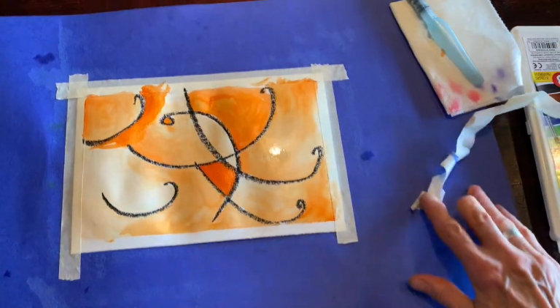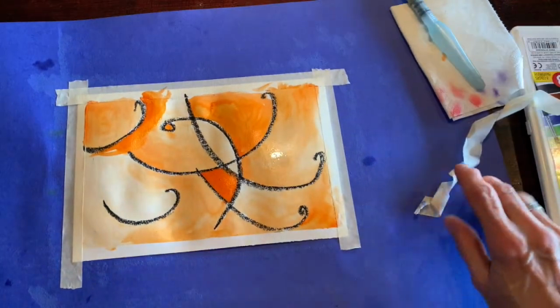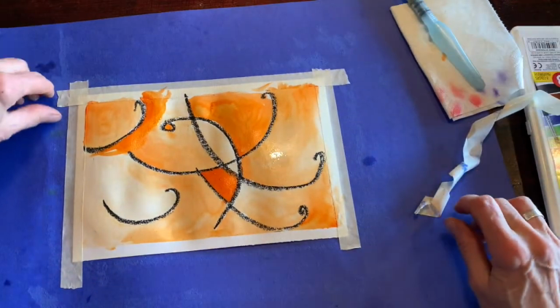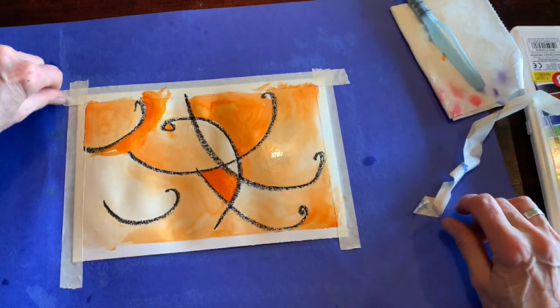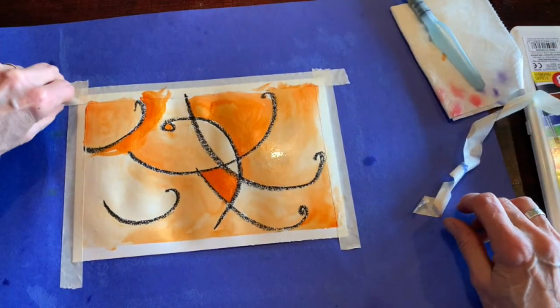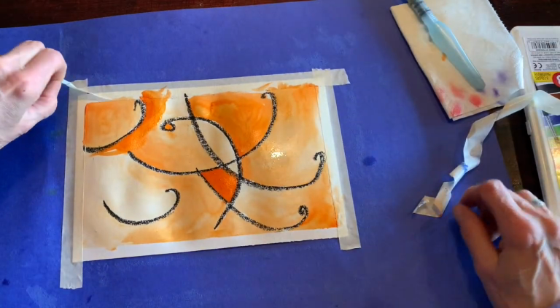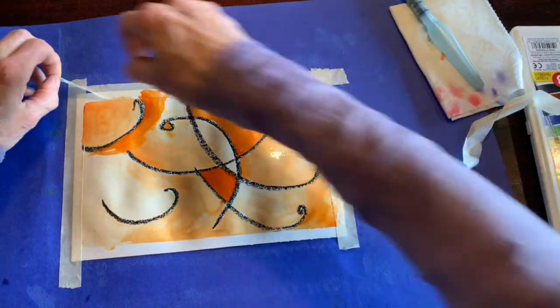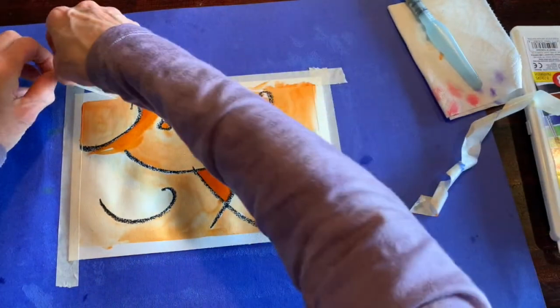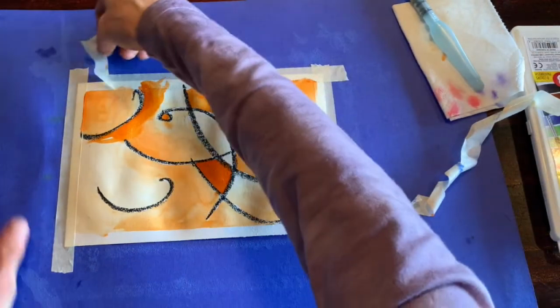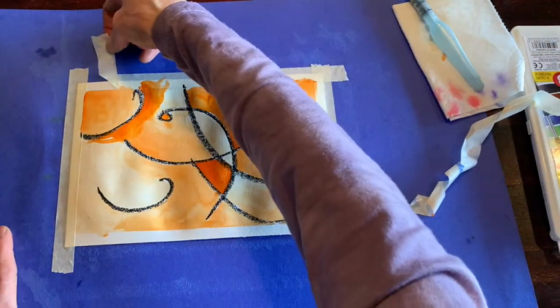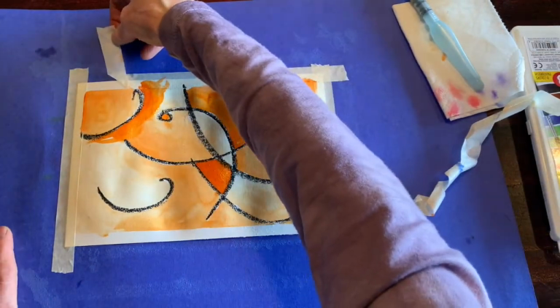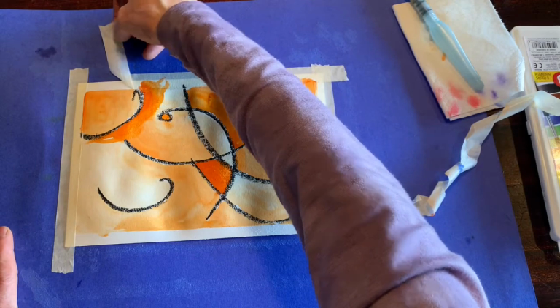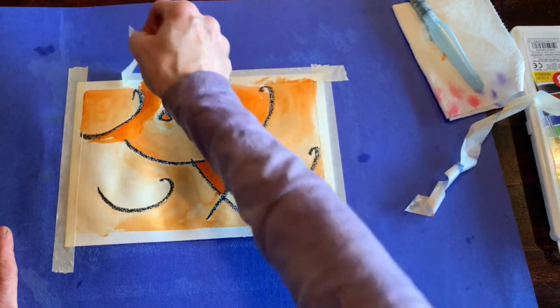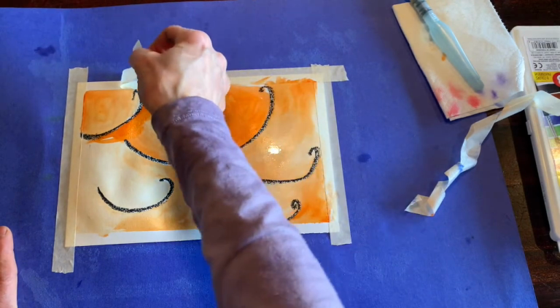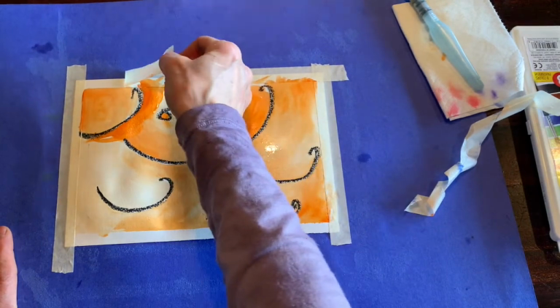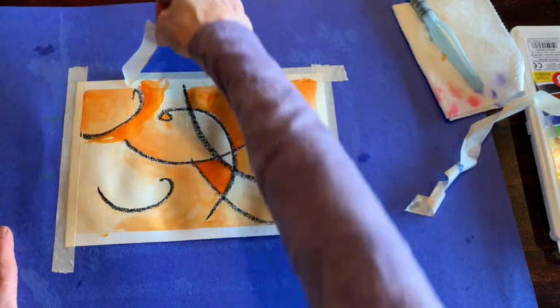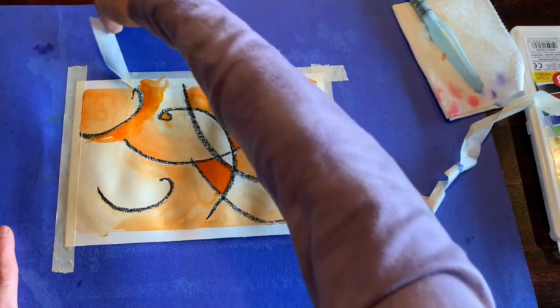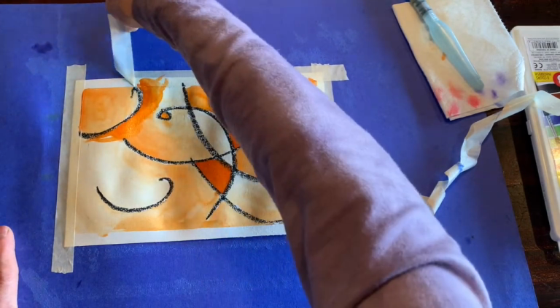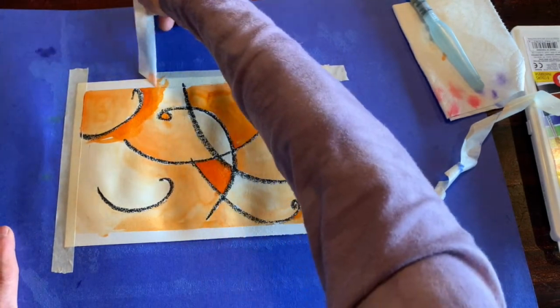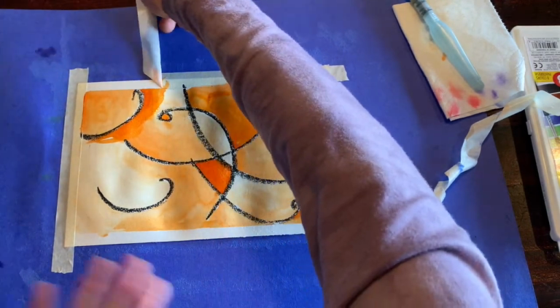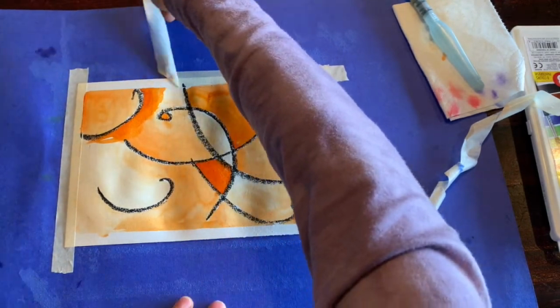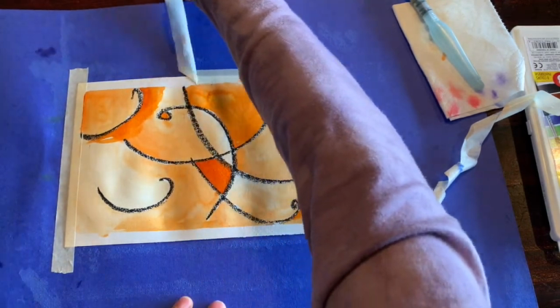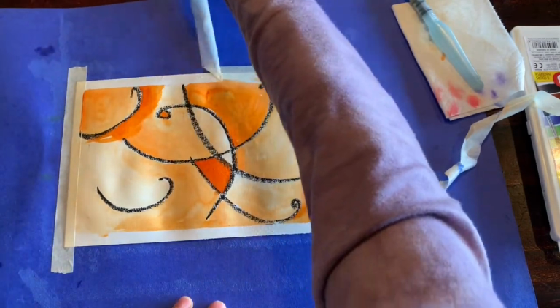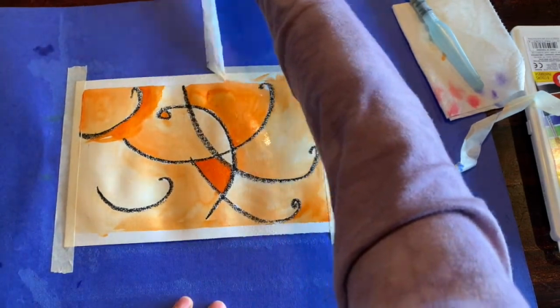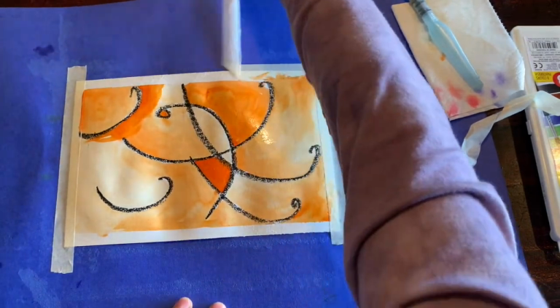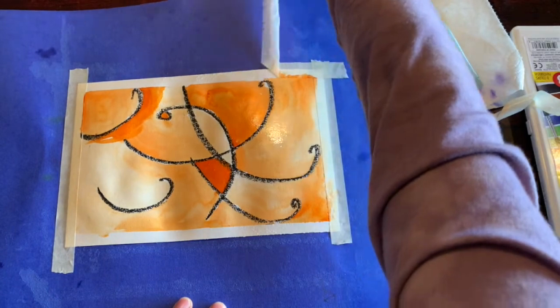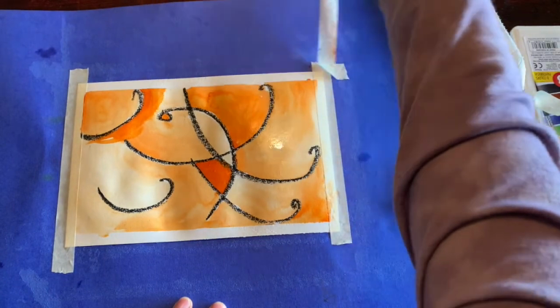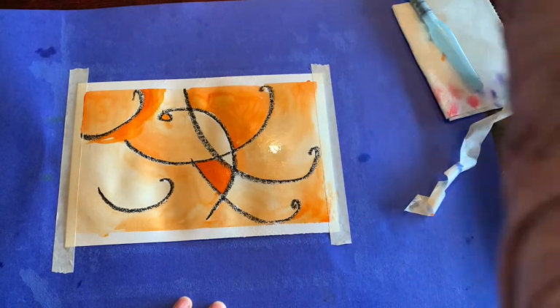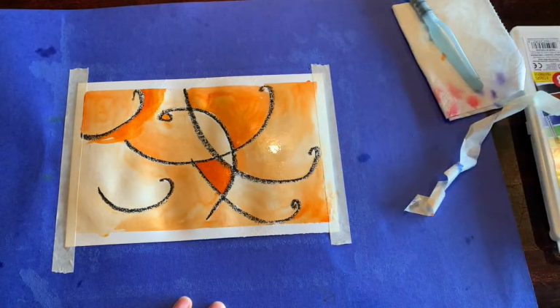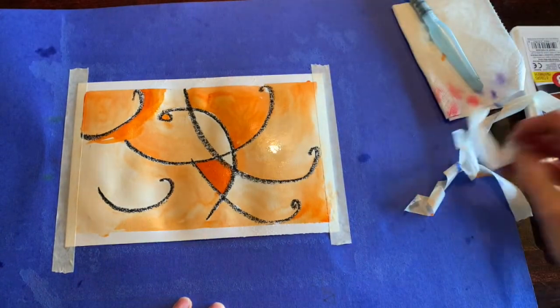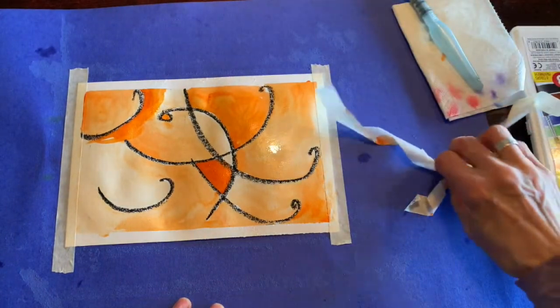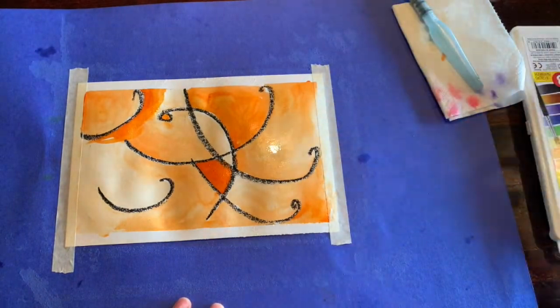Up here I'm kind of pulling it away from the paper. I'm not going straight — I'm pulling it at an angle, and it comes off without tearing my paper.